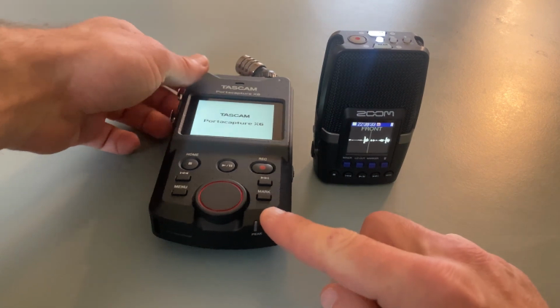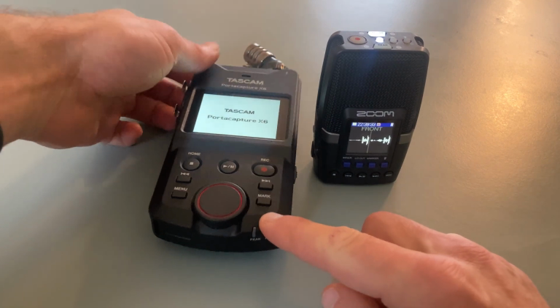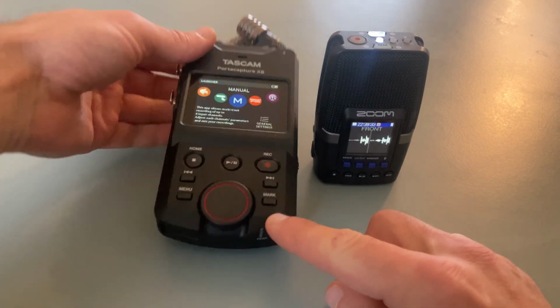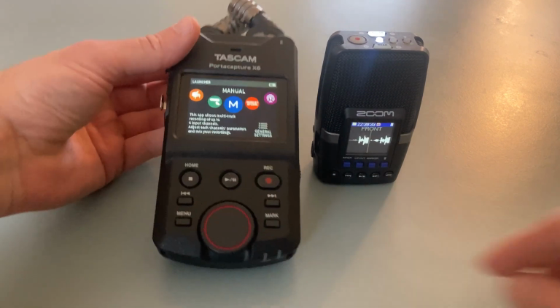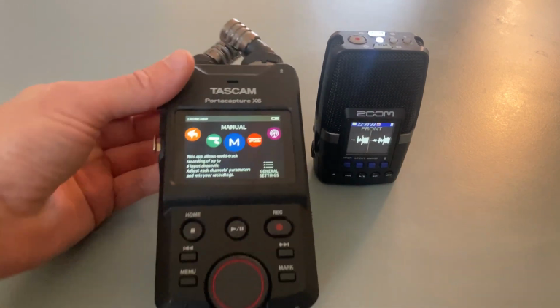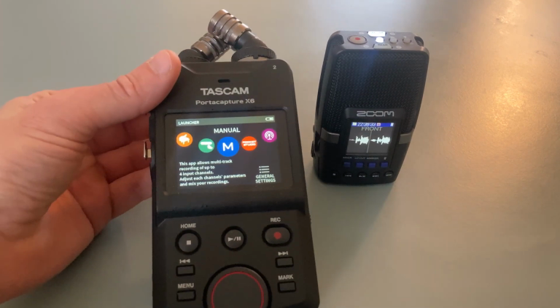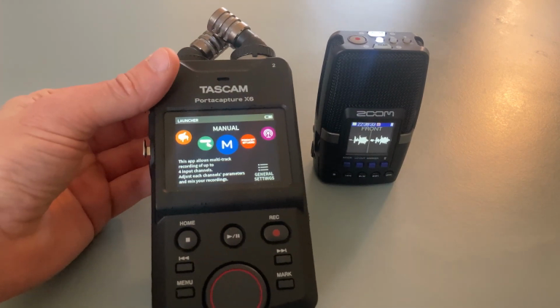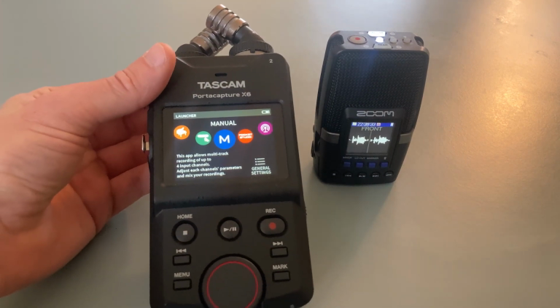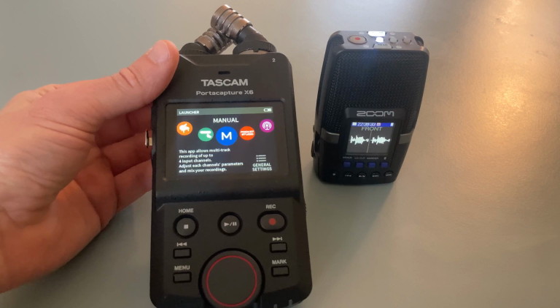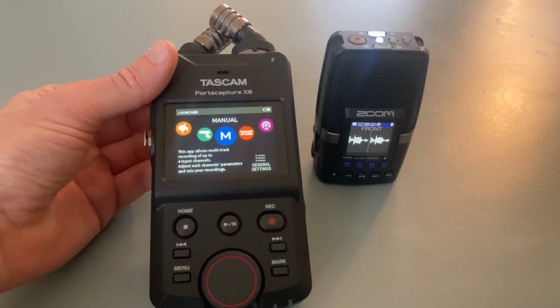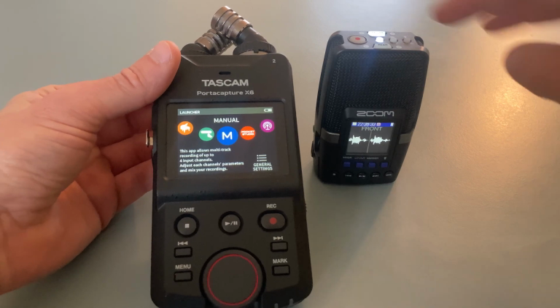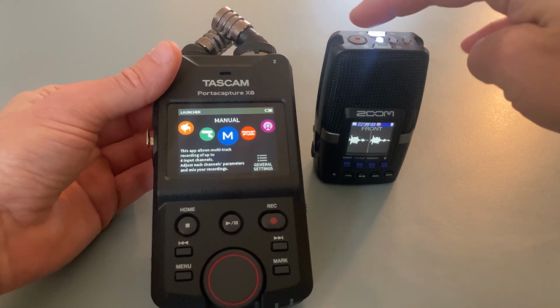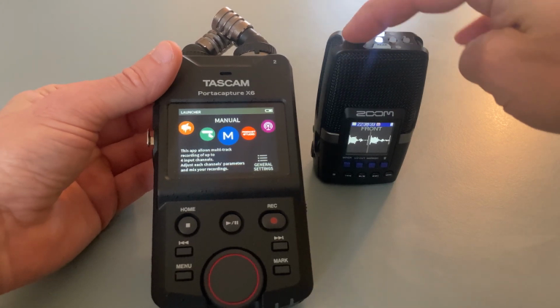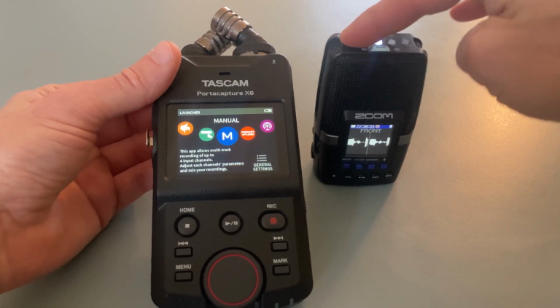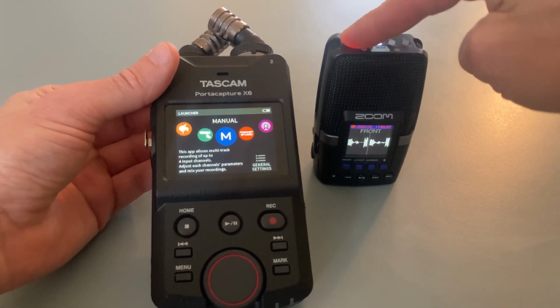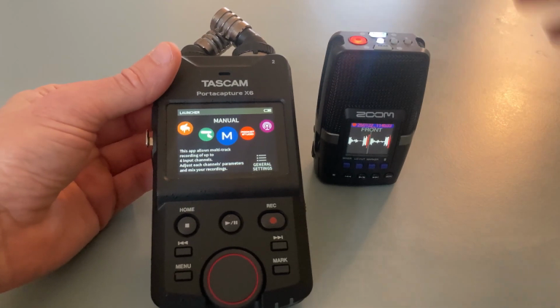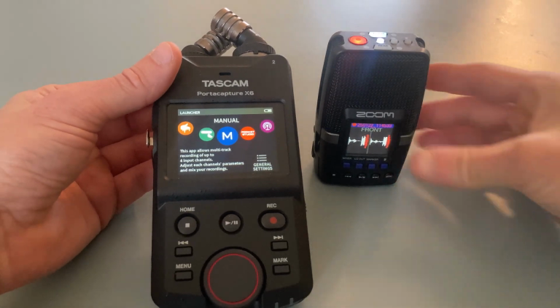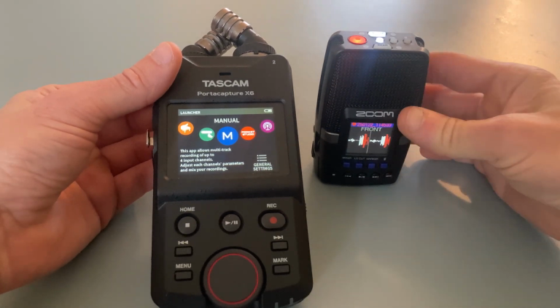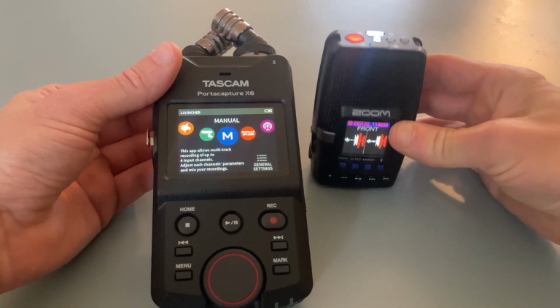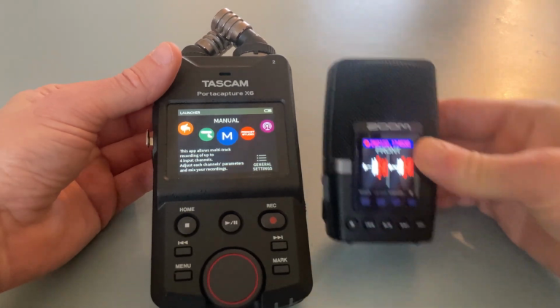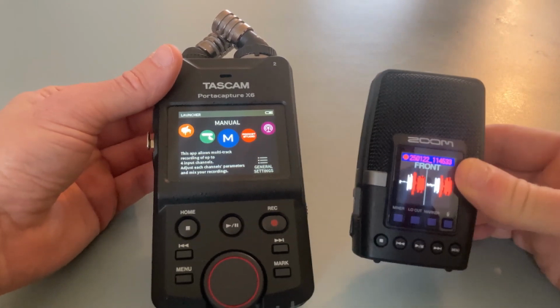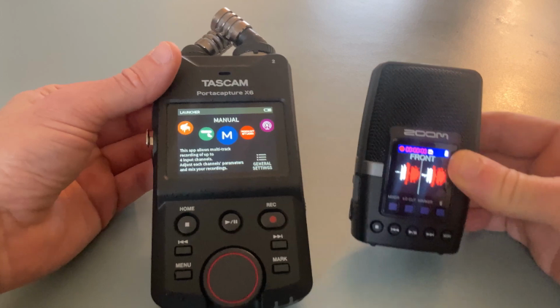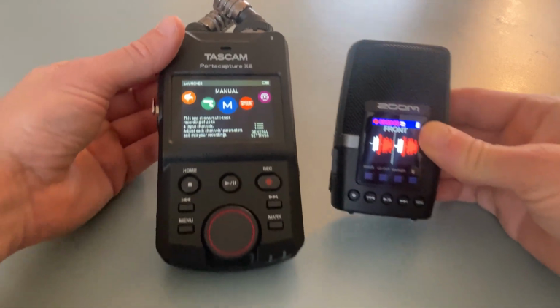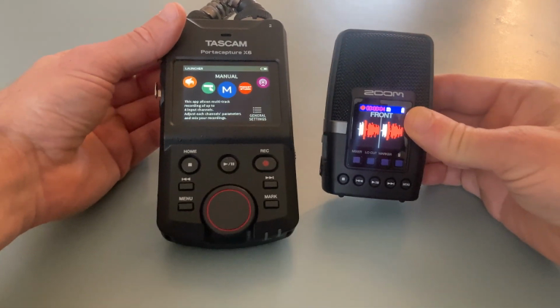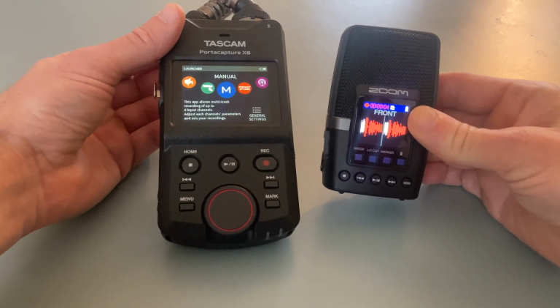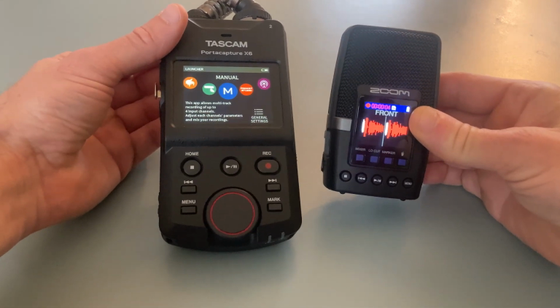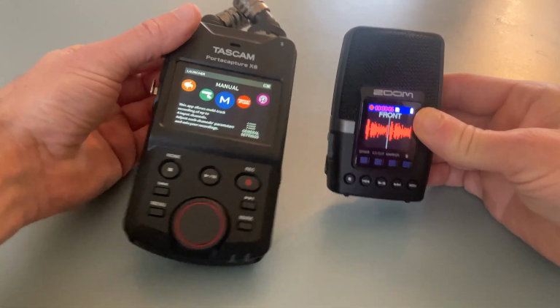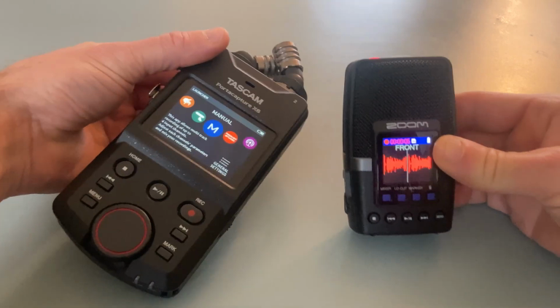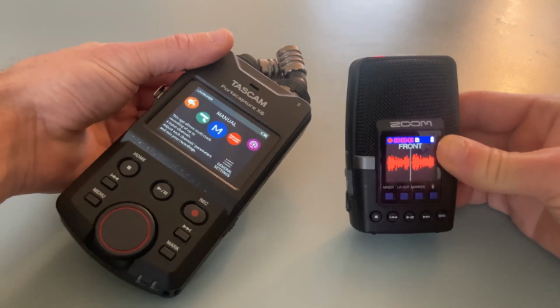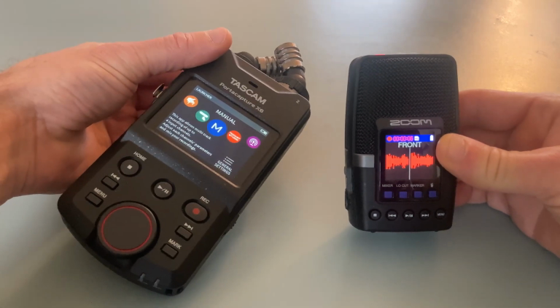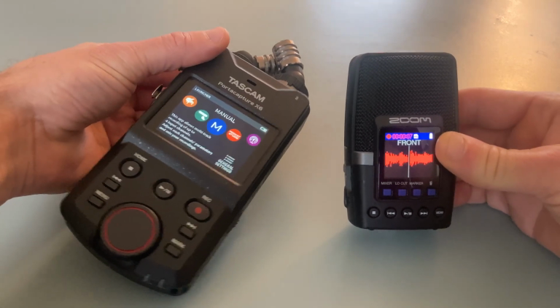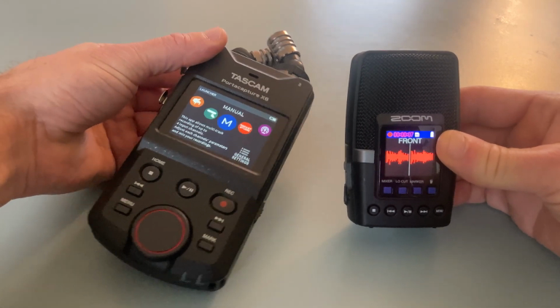I absolutely love the form factor of the Zoom, but is the quality that much better in the Tascam that the bigger form factor of the Tascam is worth living with to get better quality?